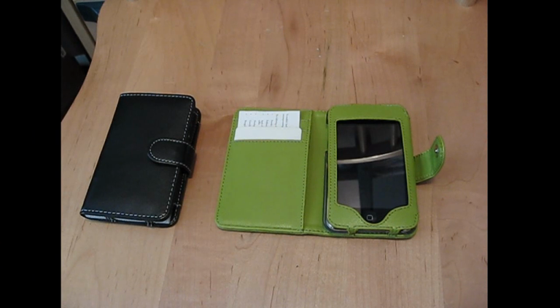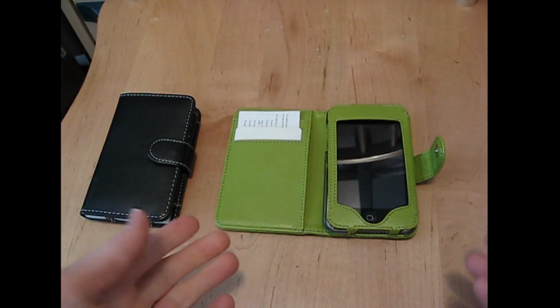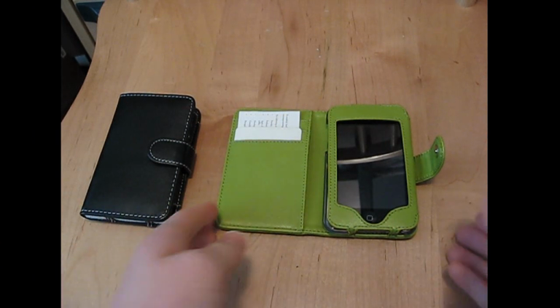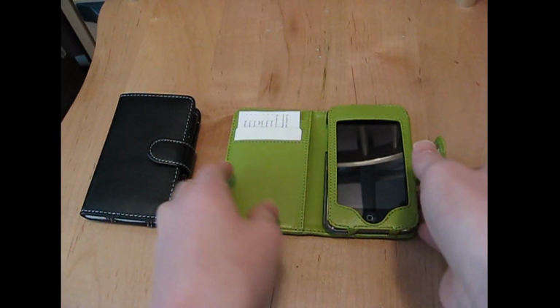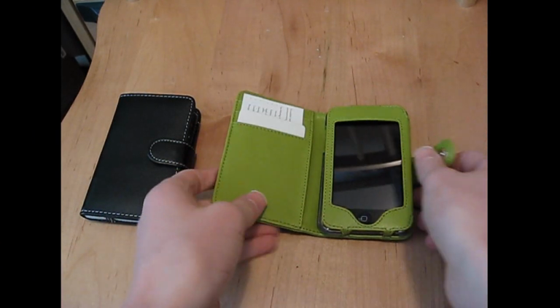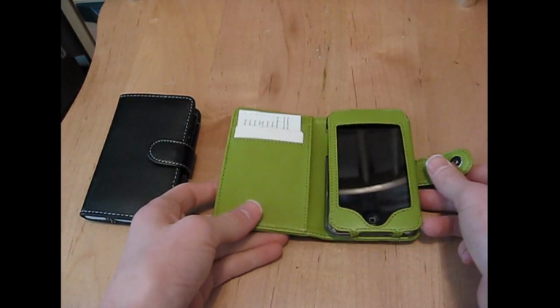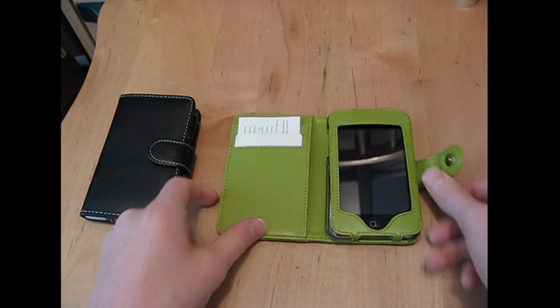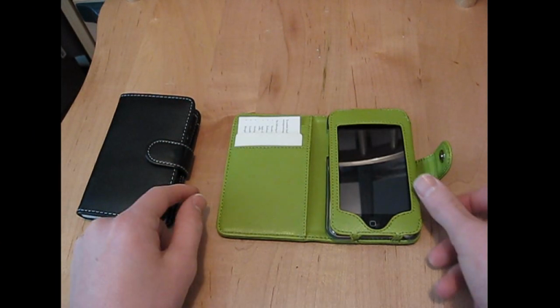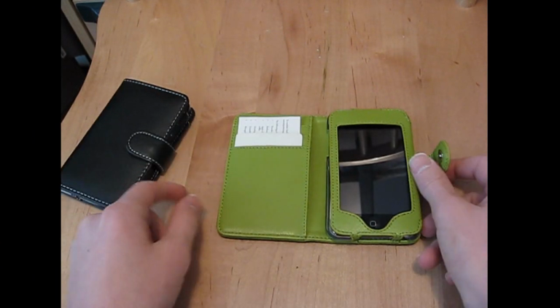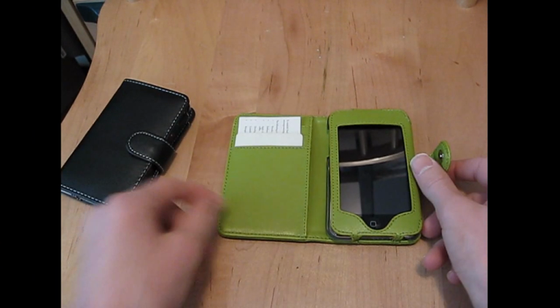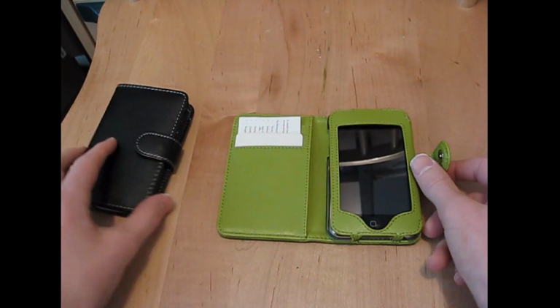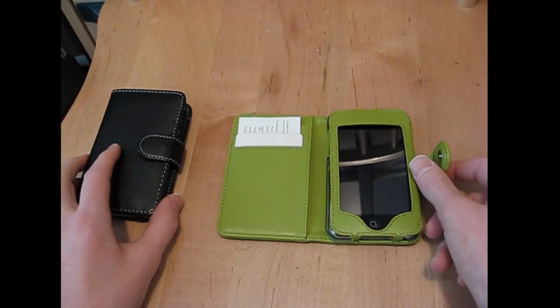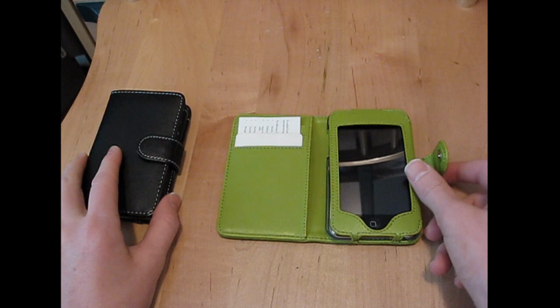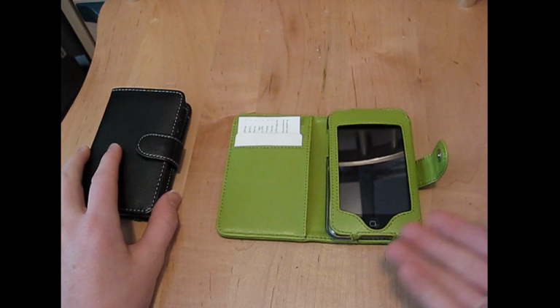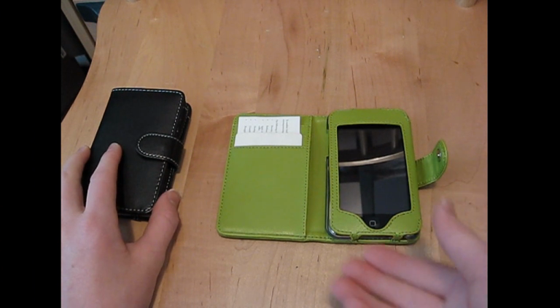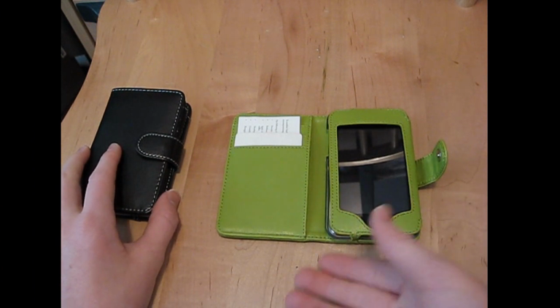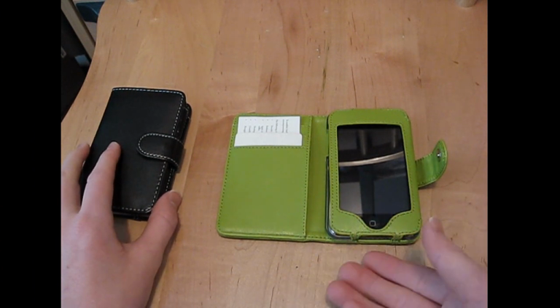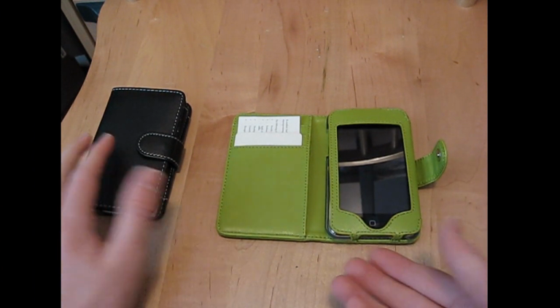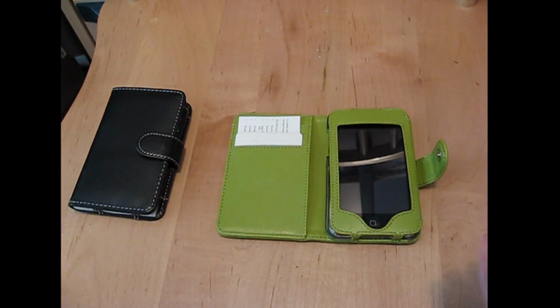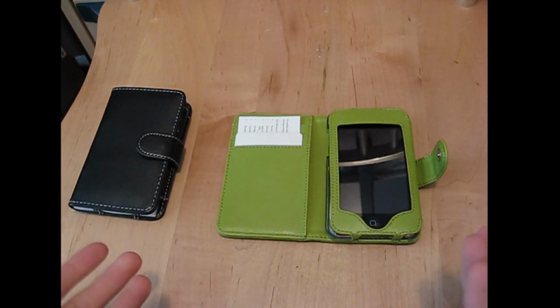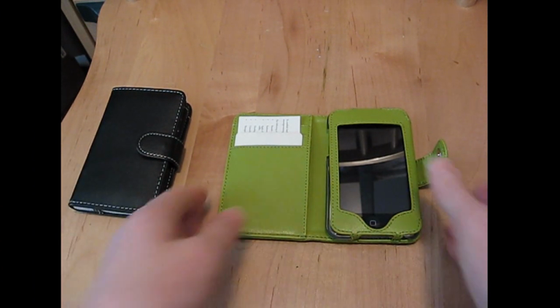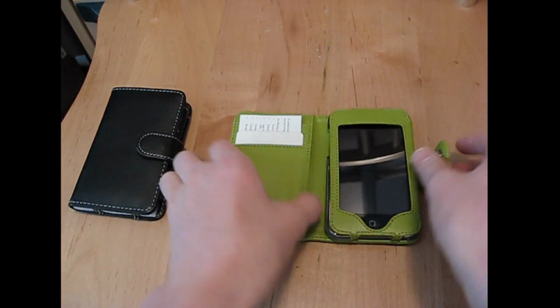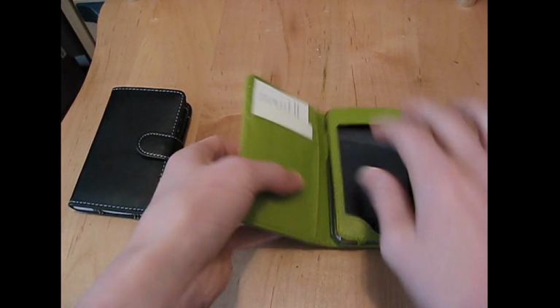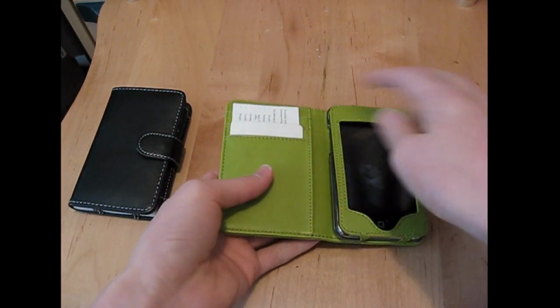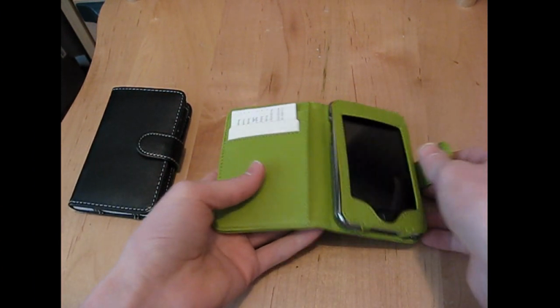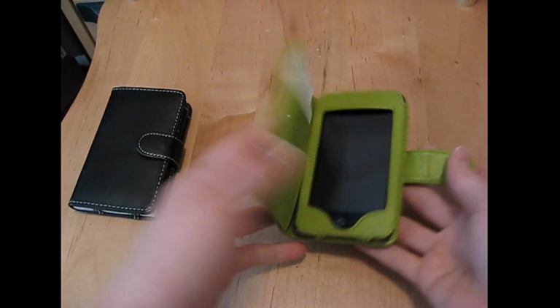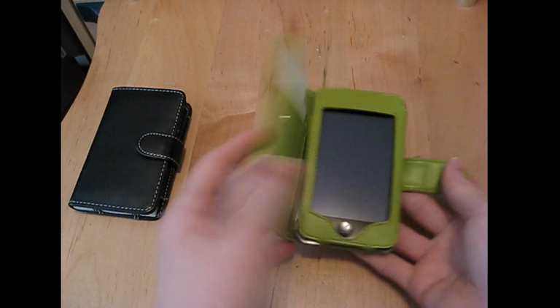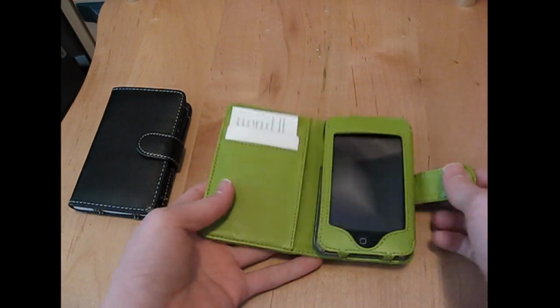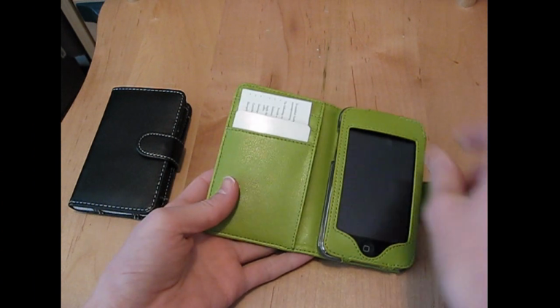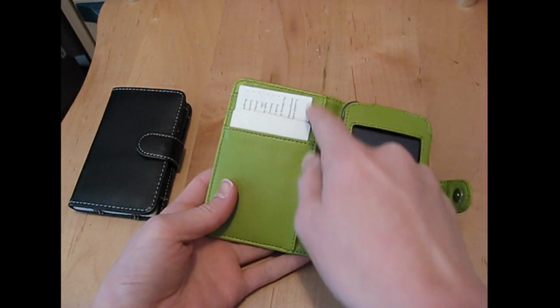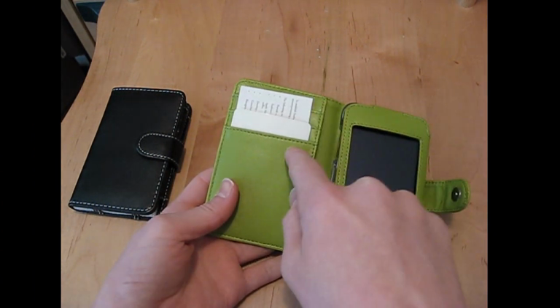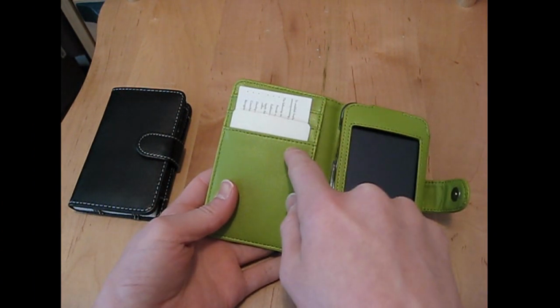I'm going to be reviewing this iPod case from Handheld Items. It's called the Touchy Wallet 2 Case. As you can see, it's a wallet and an iPod Touch case. You put your iPod Touch right here, and it flips open, and you have three credit card slots.